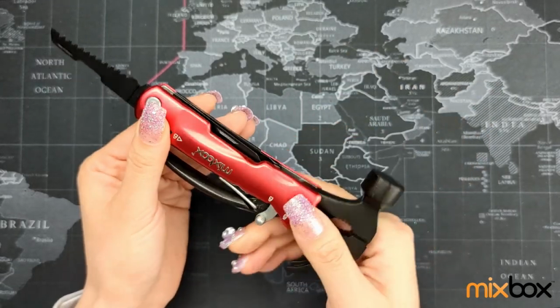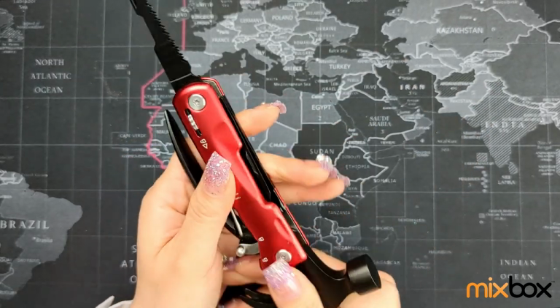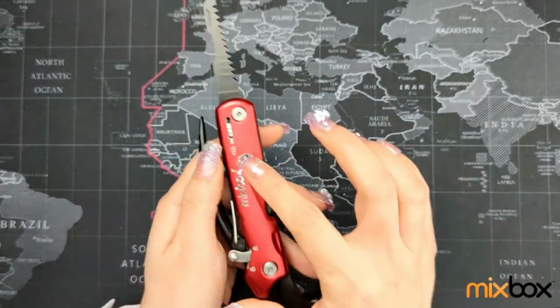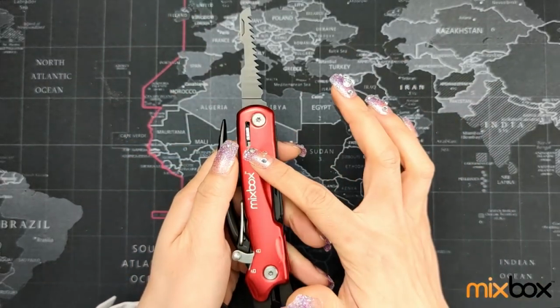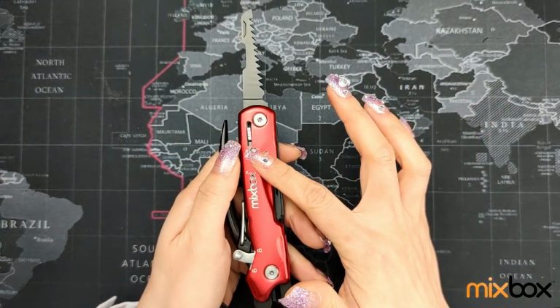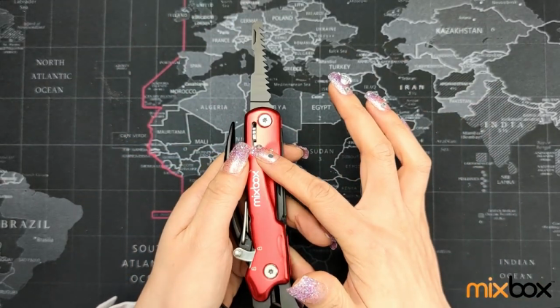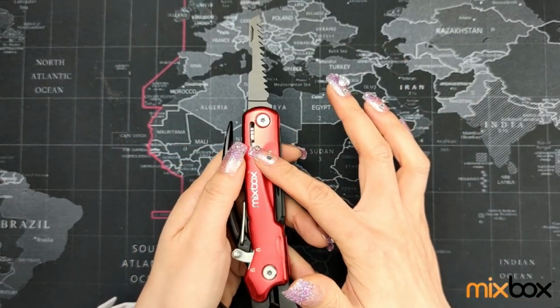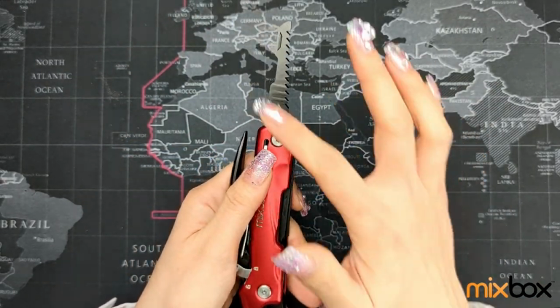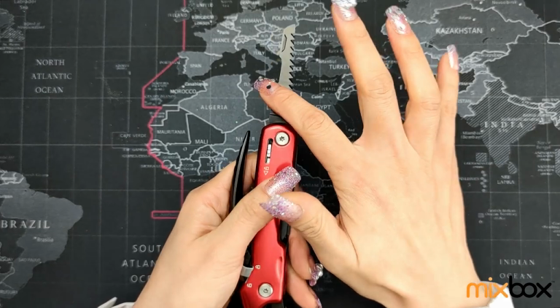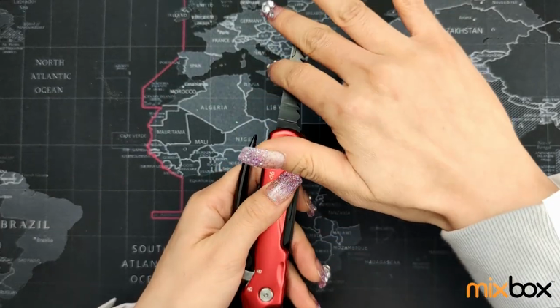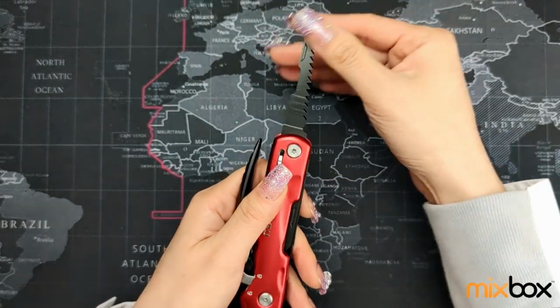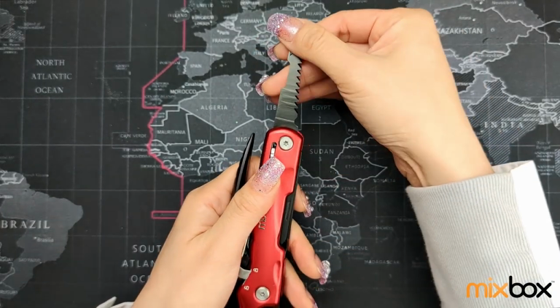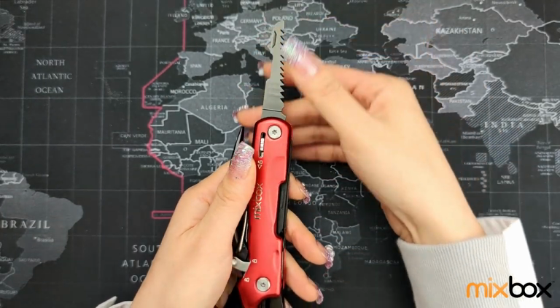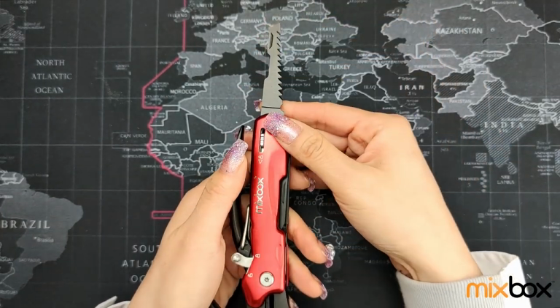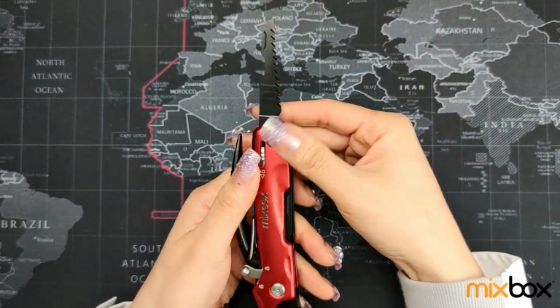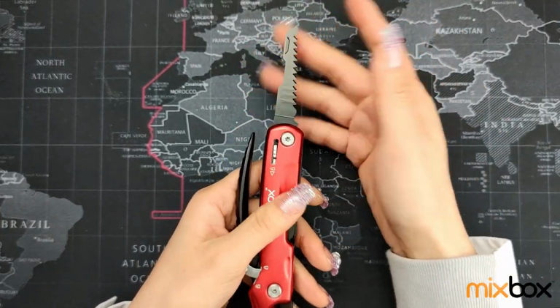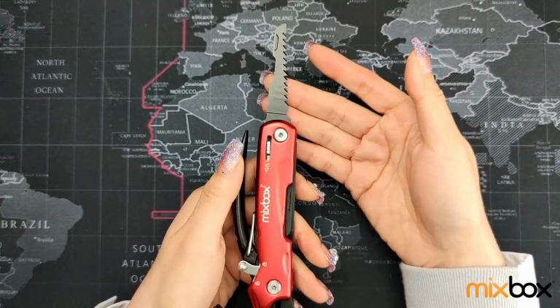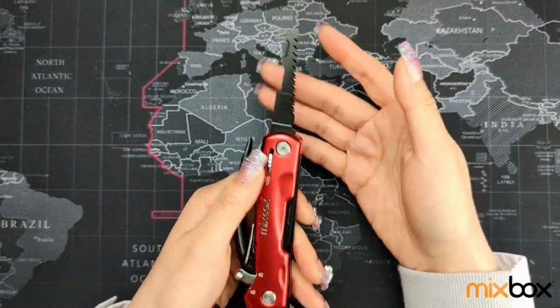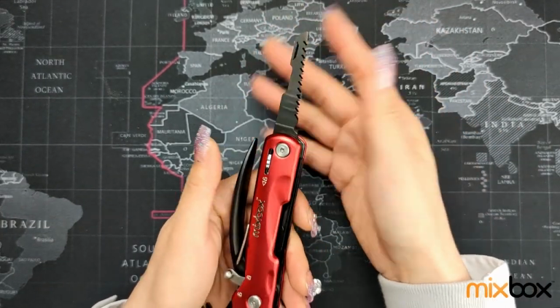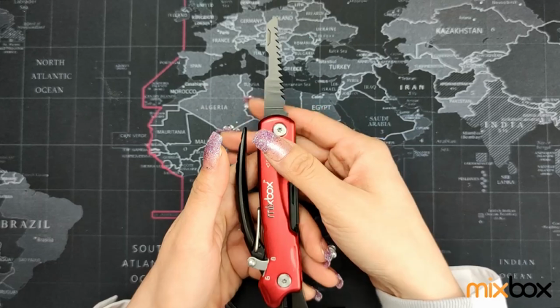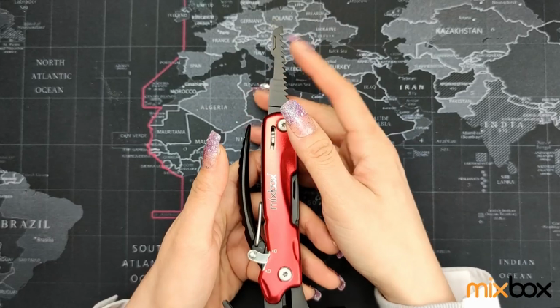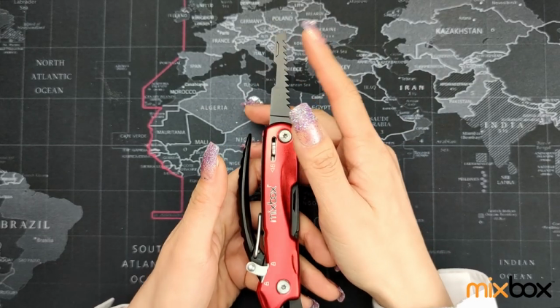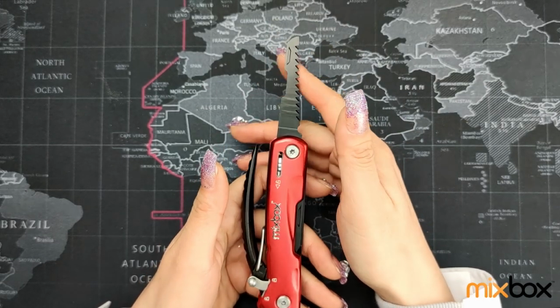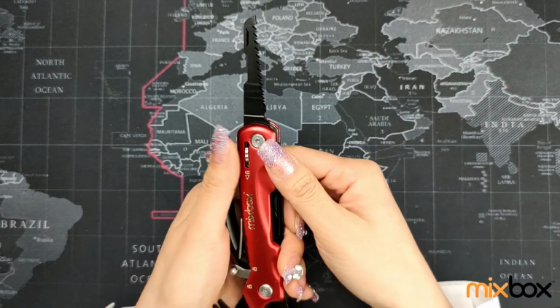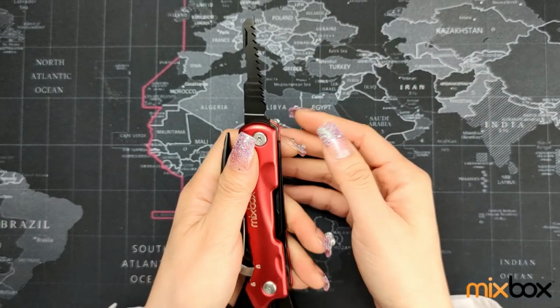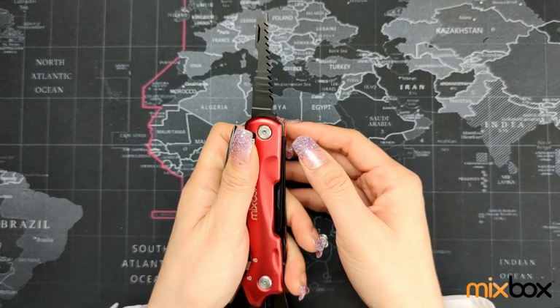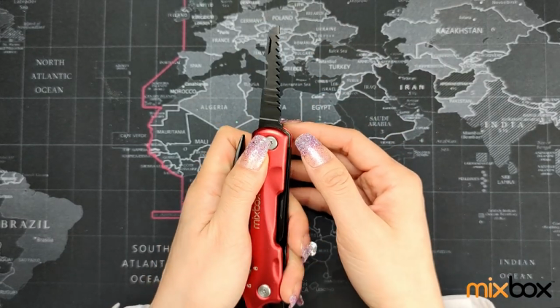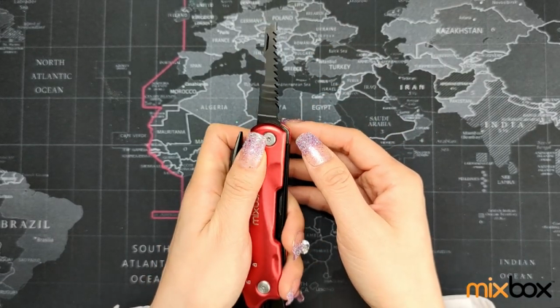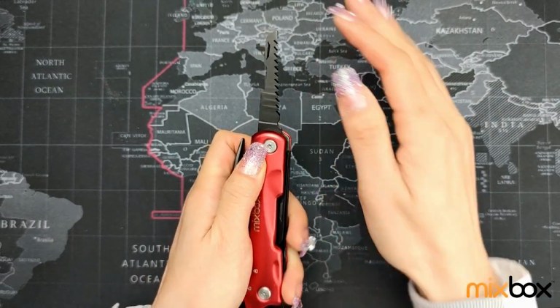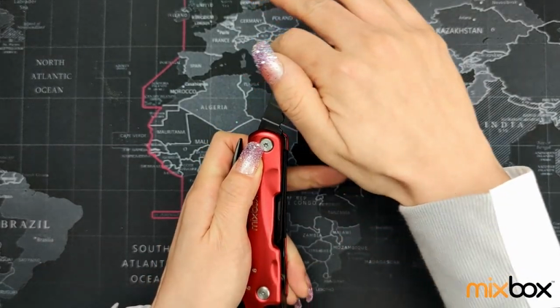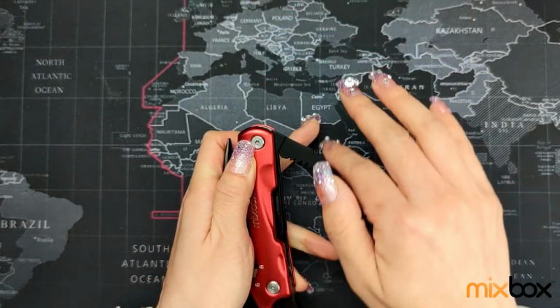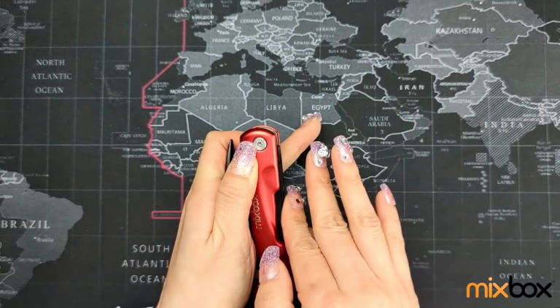There is a security lock as well to prevent the blade from falling back by accident when you are in use. So once you are done with the blade, just pull the security lock down, then close the blade.